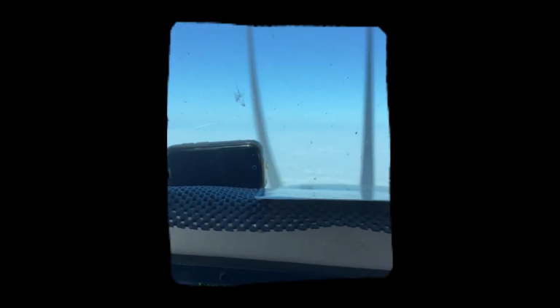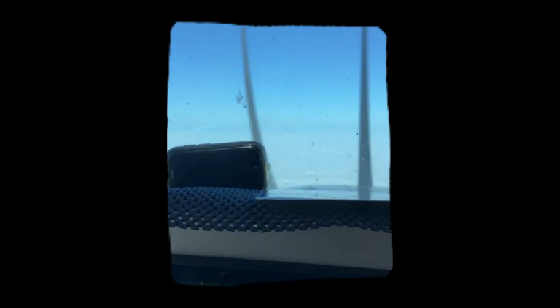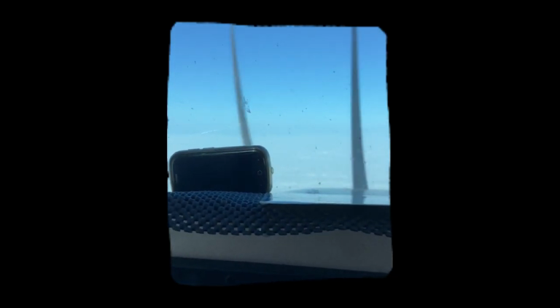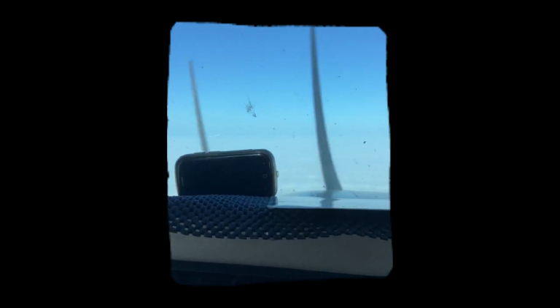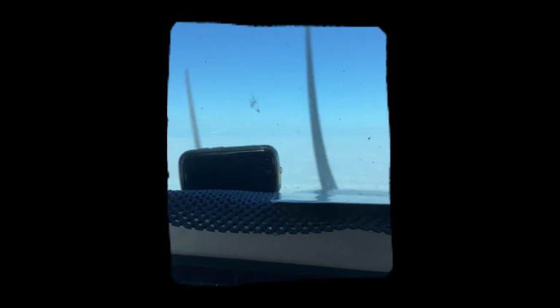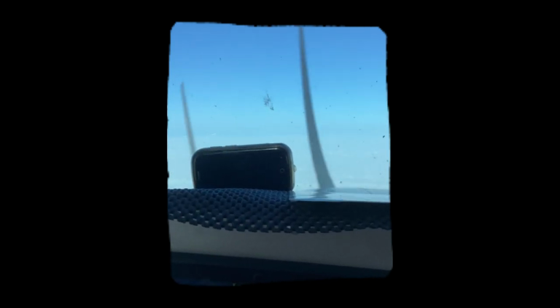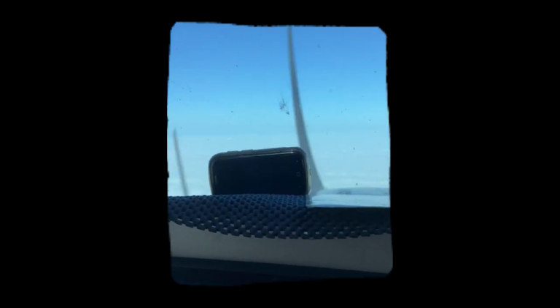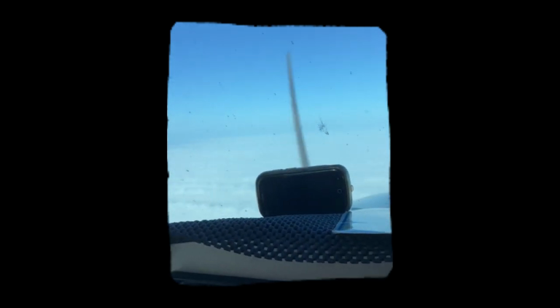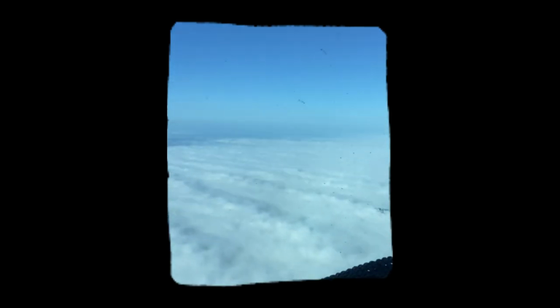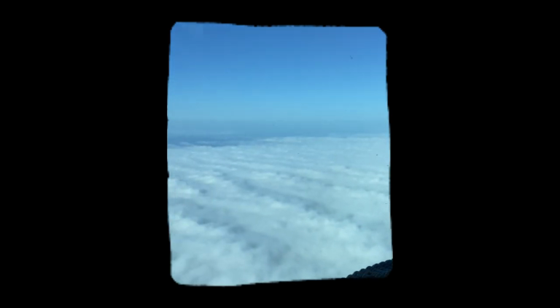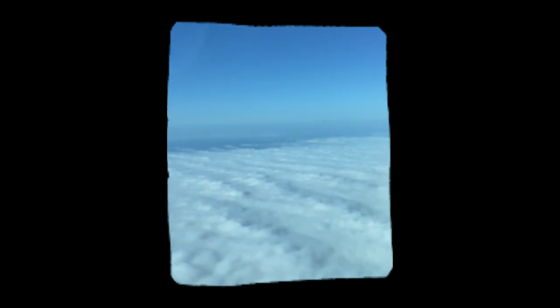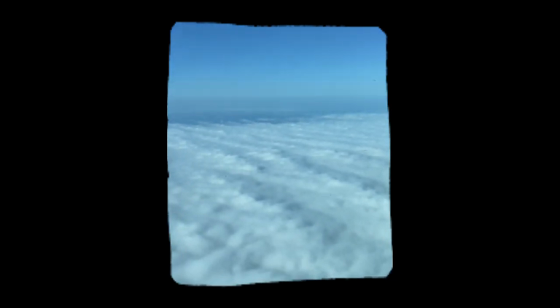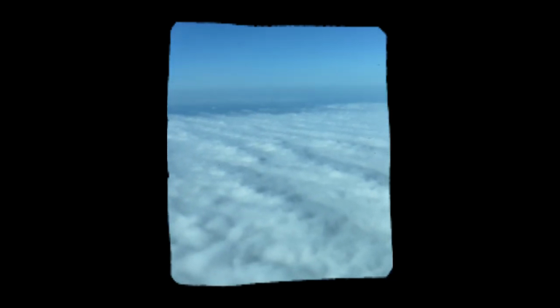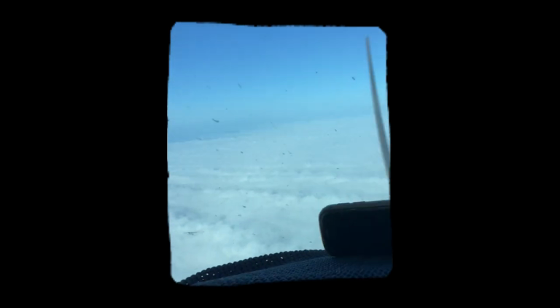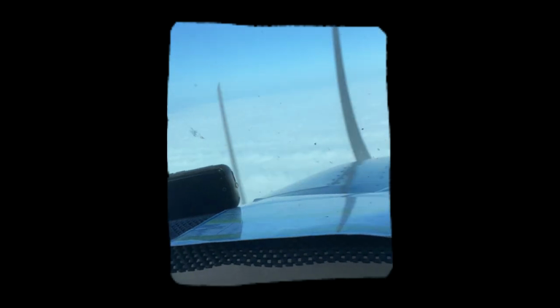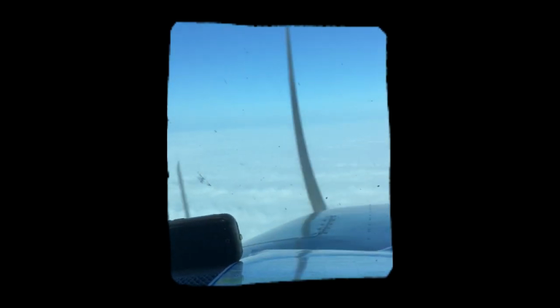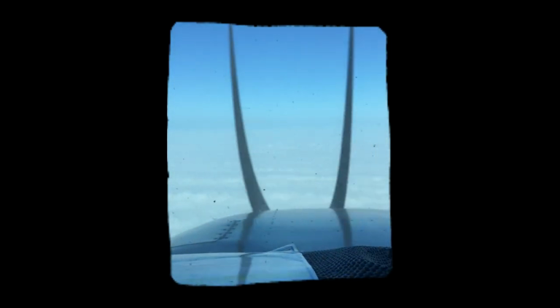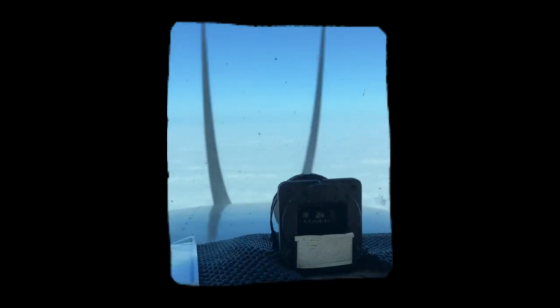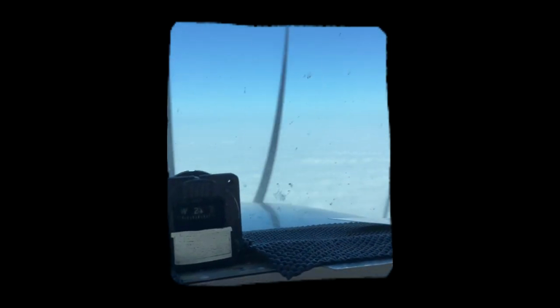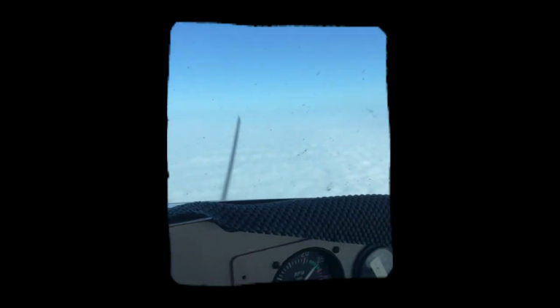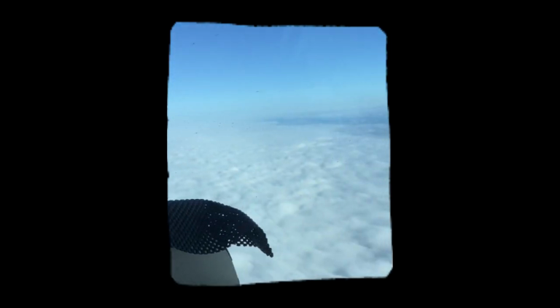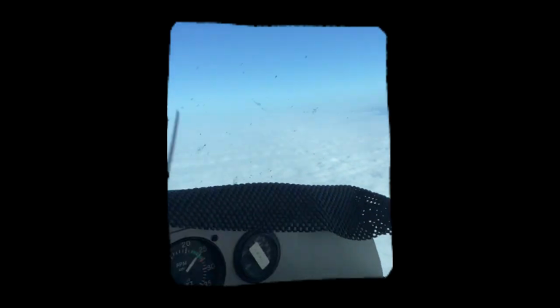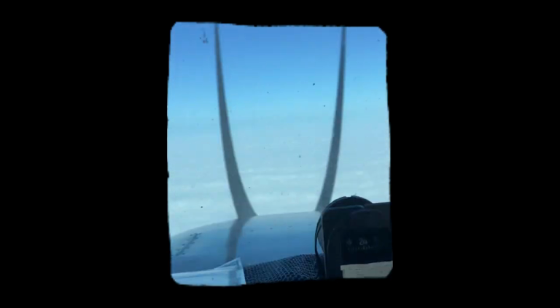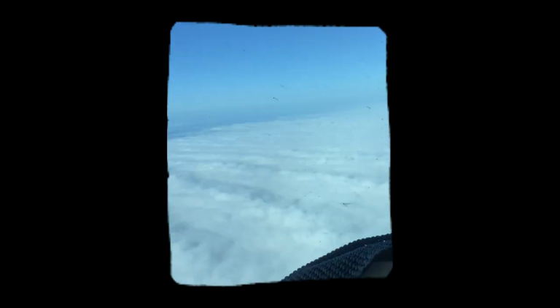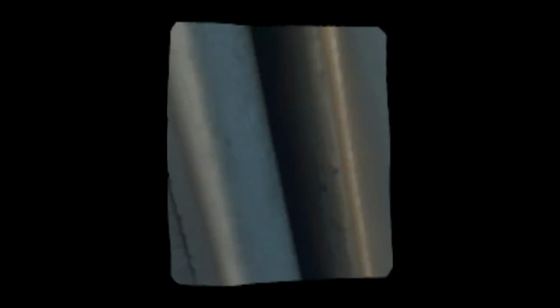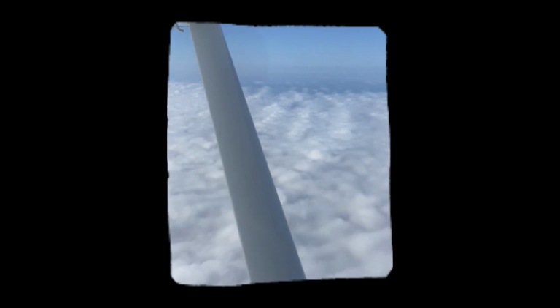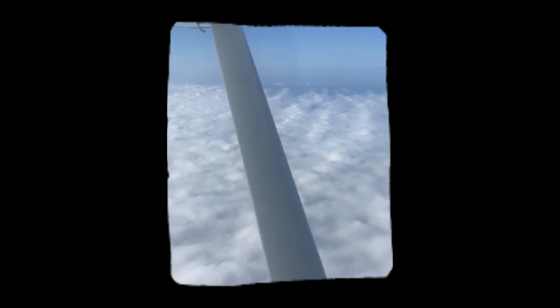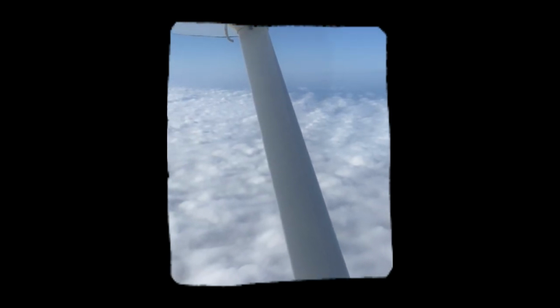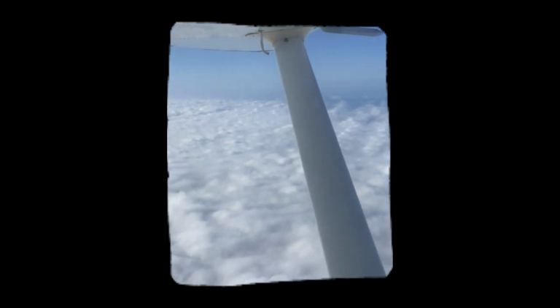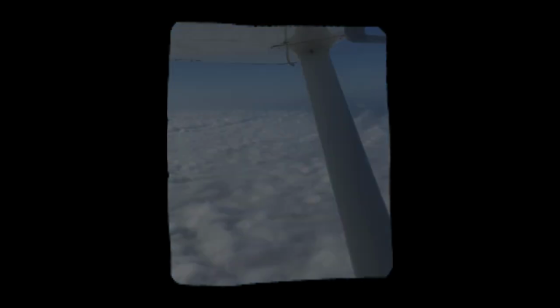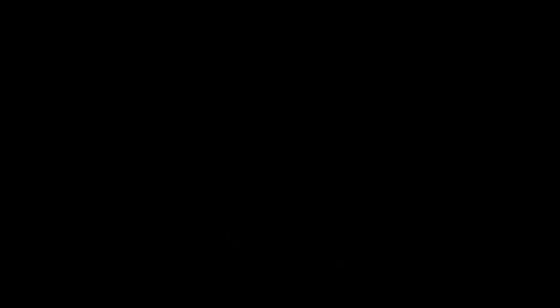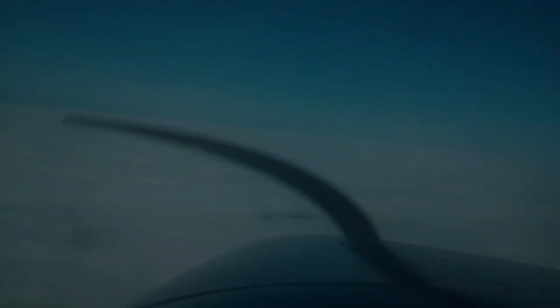Somebody commented recently about seeing some airplane stuff. I didn't plan on filming this, but I found myself in an interesting position over a low cloud layer covering all of Central Florida. So I propped my phone up against the windshield as I descended to fly an instrument approach into Ocala.